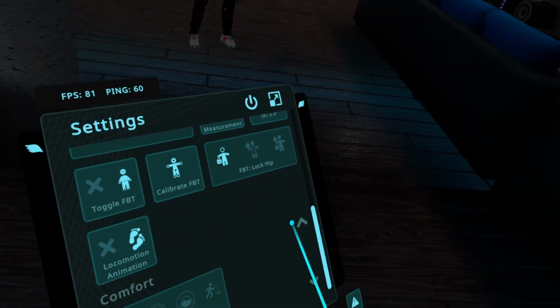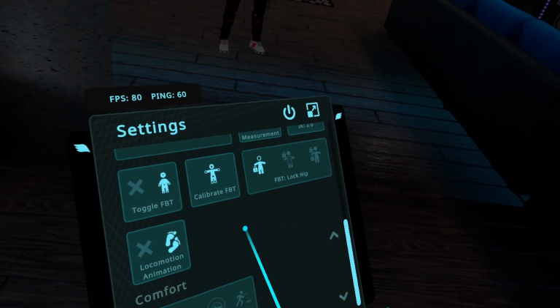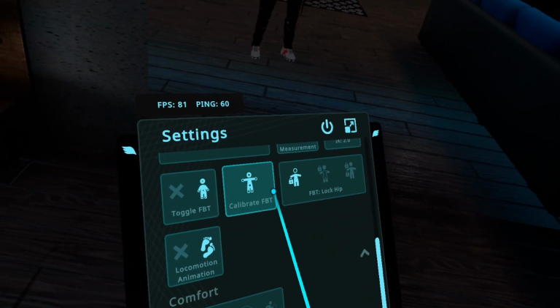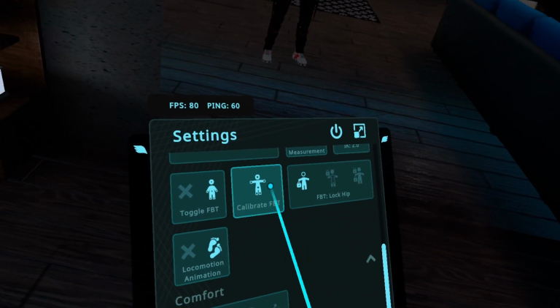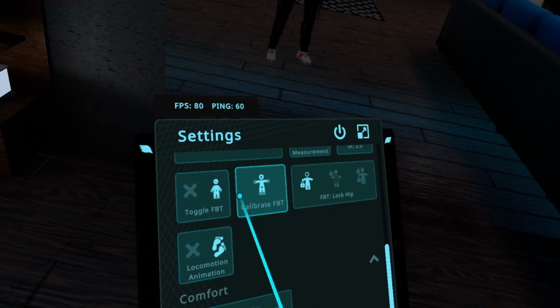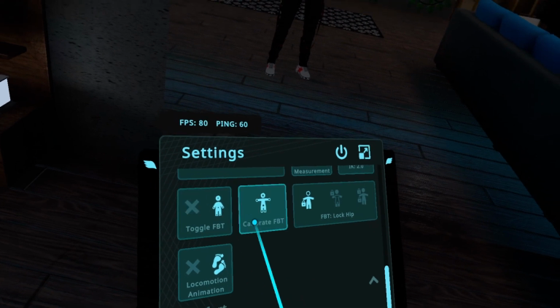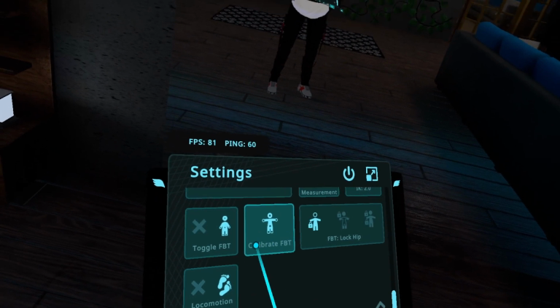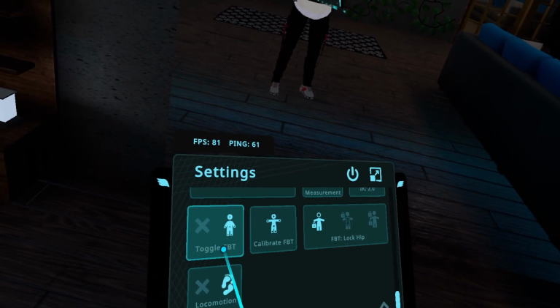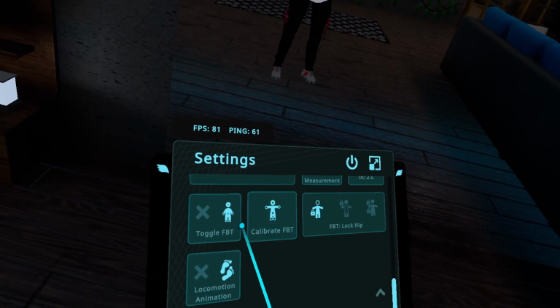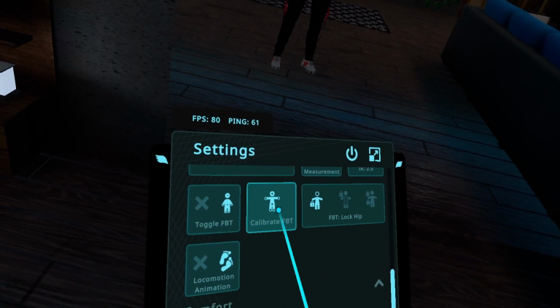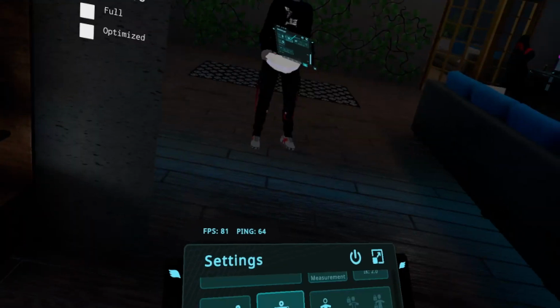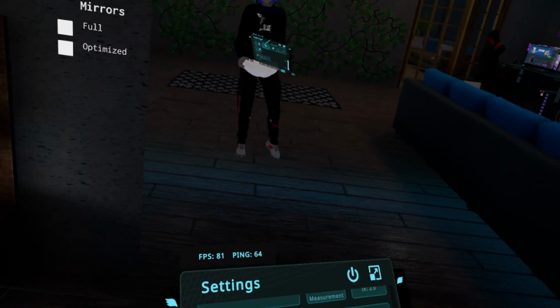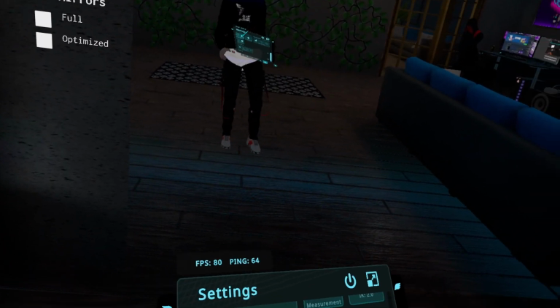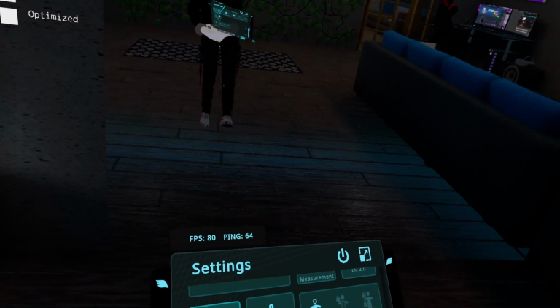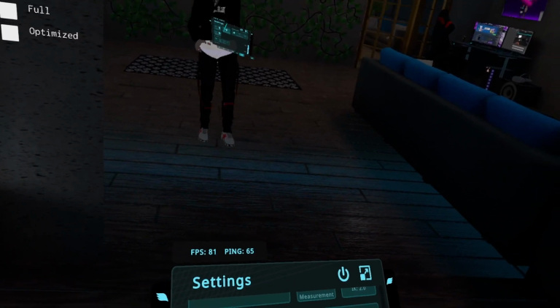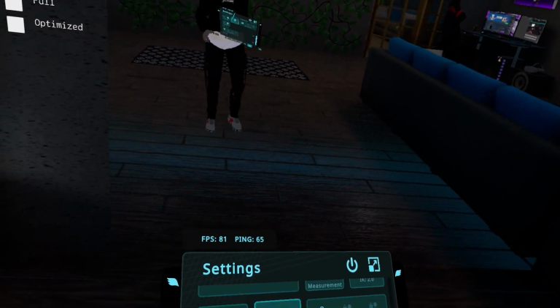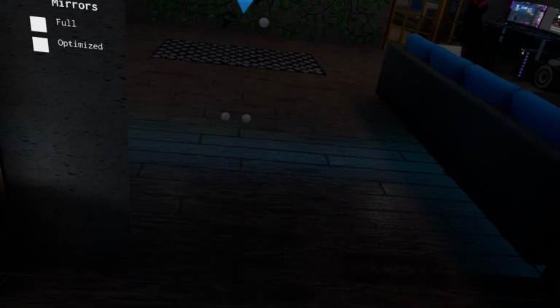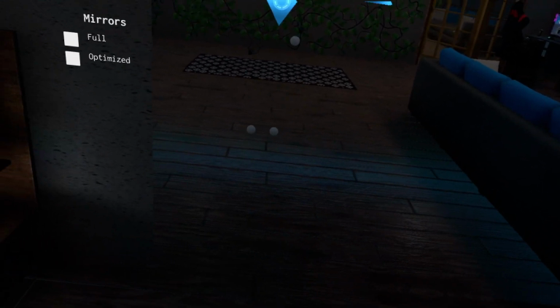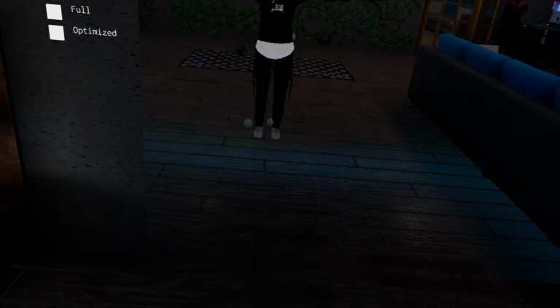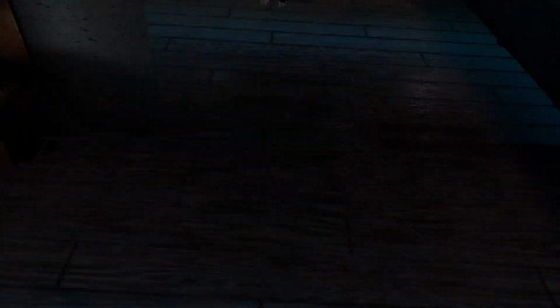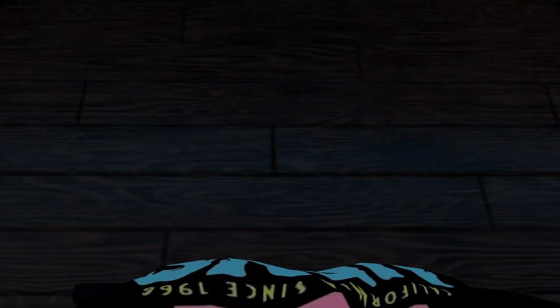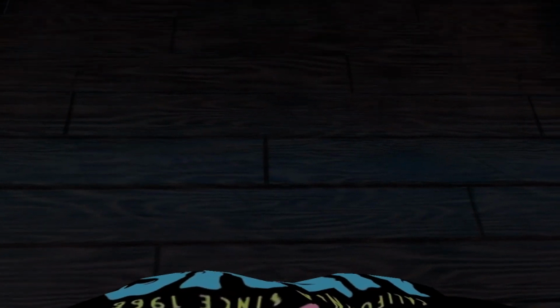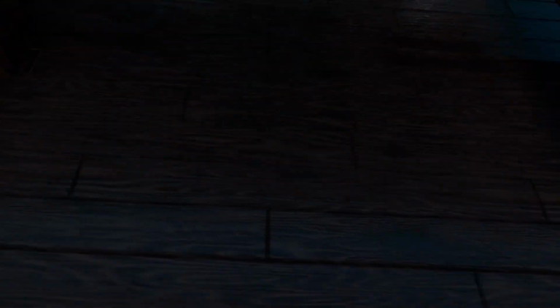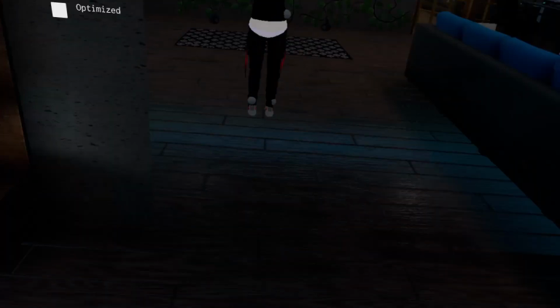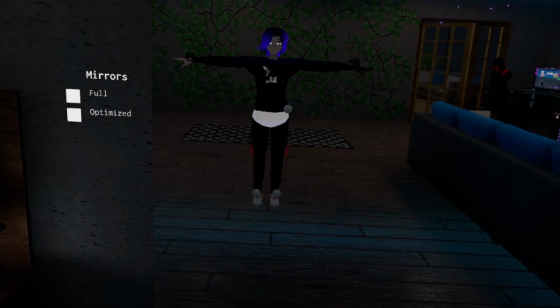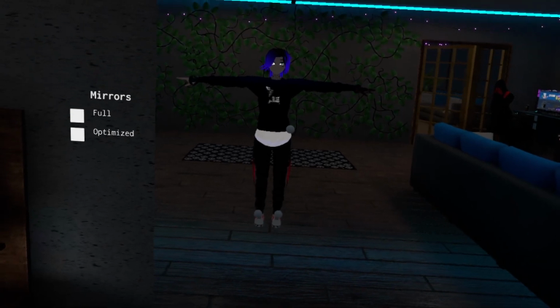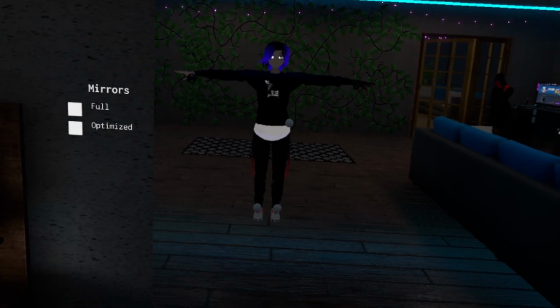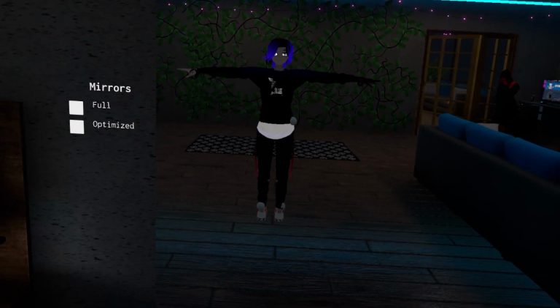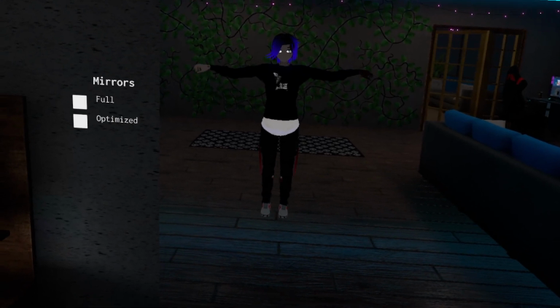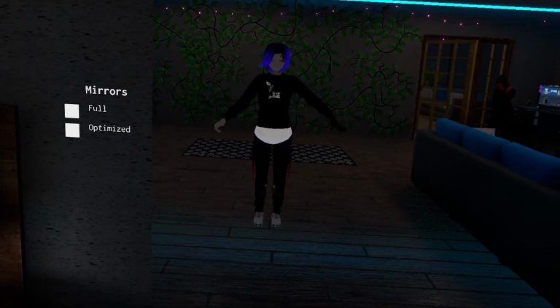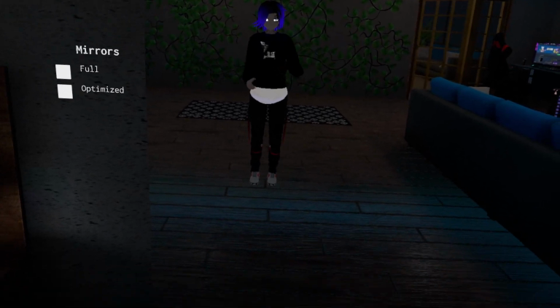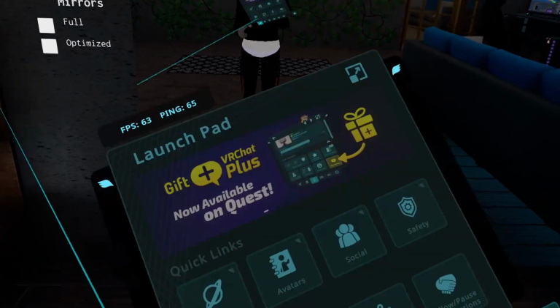Then of course you've got the Calibrate button right here, so you can just hit that to recalibrate.